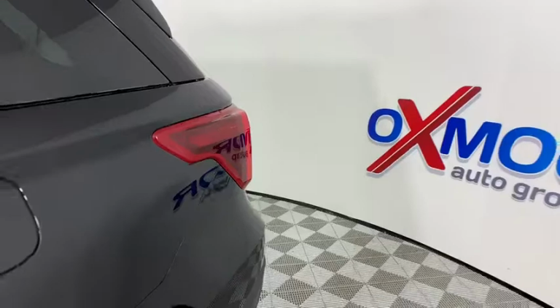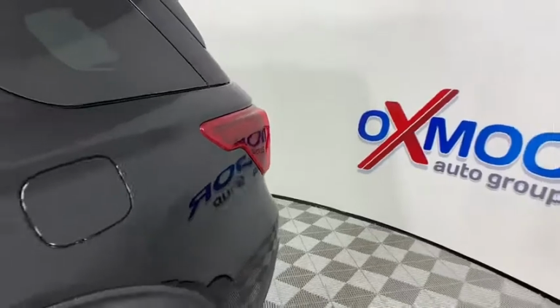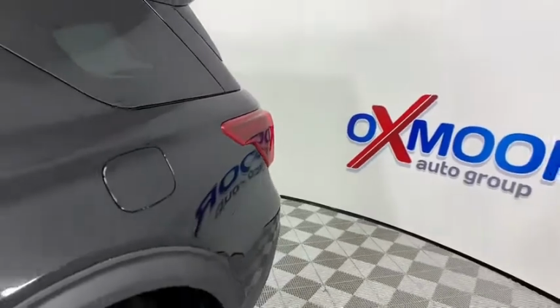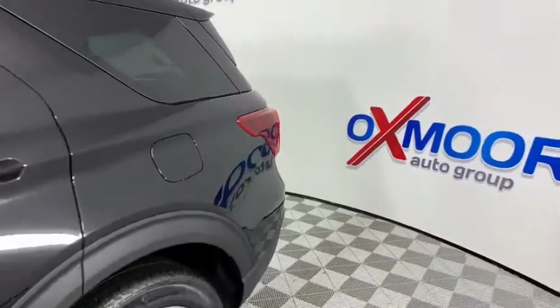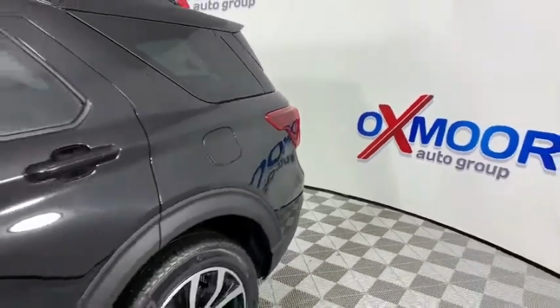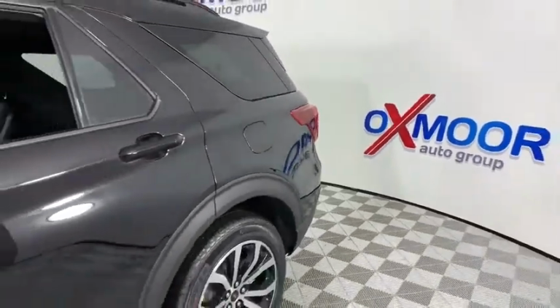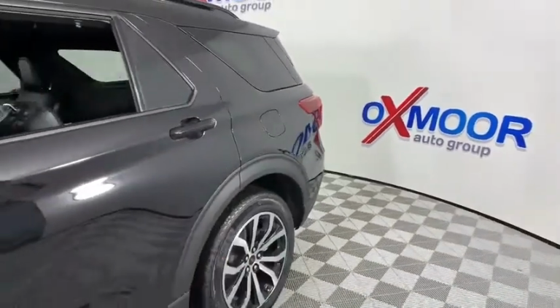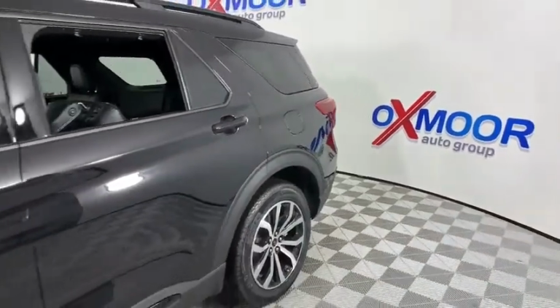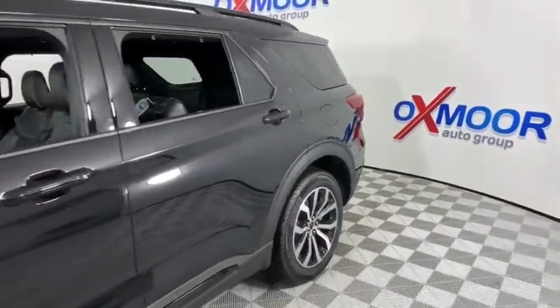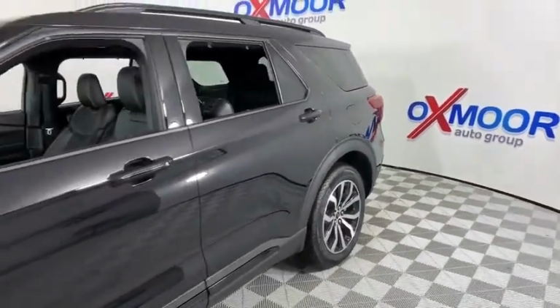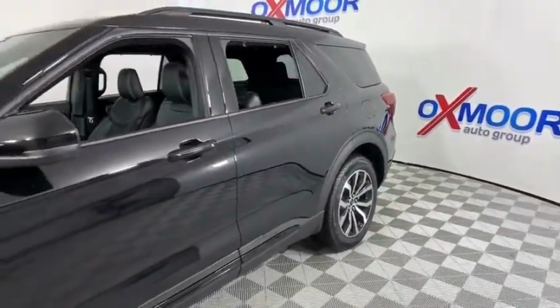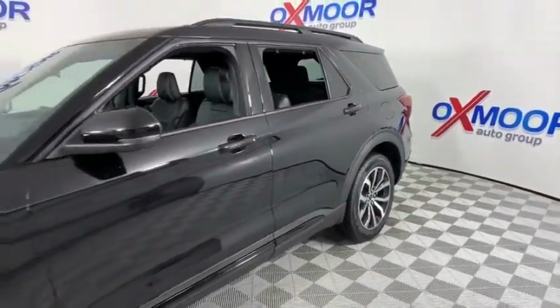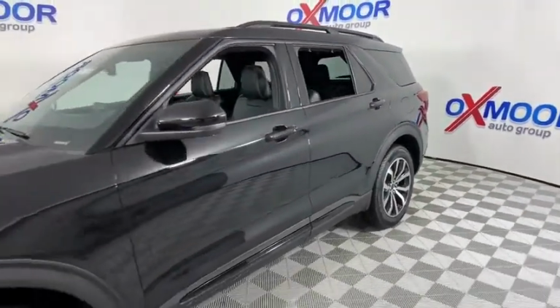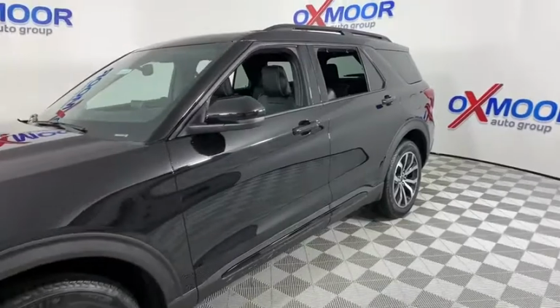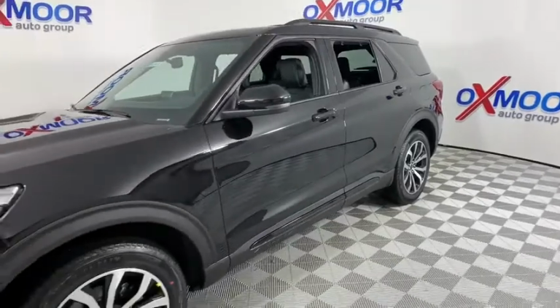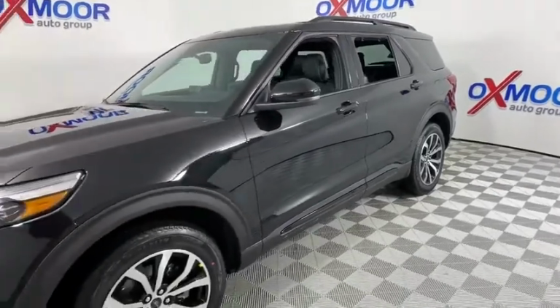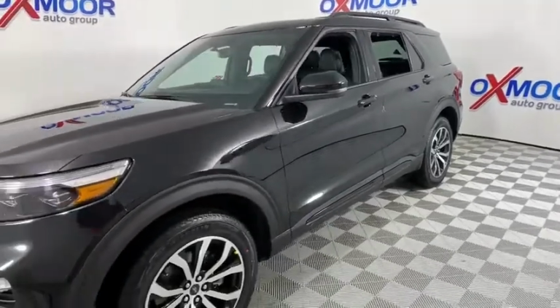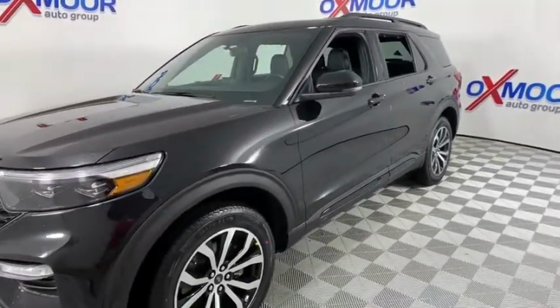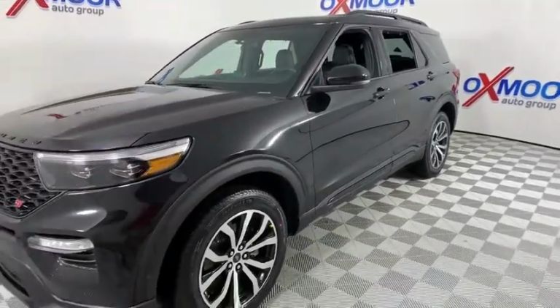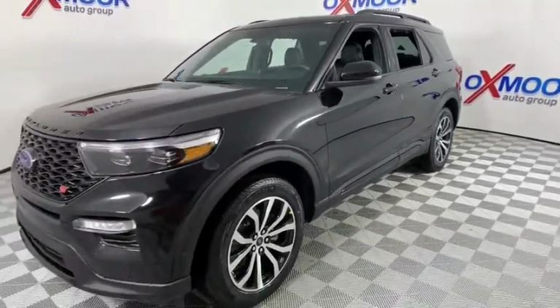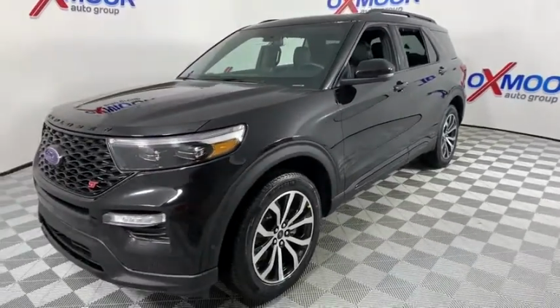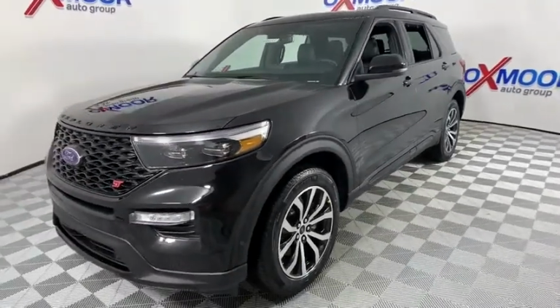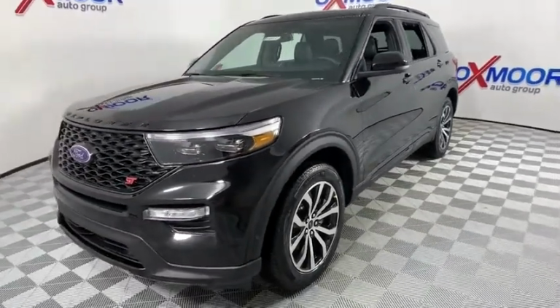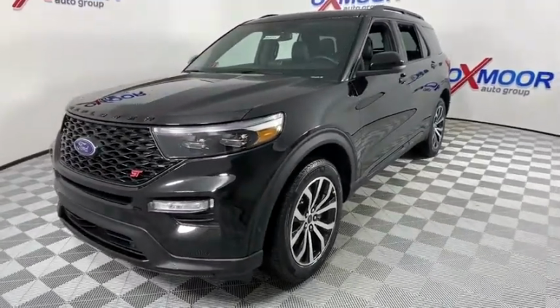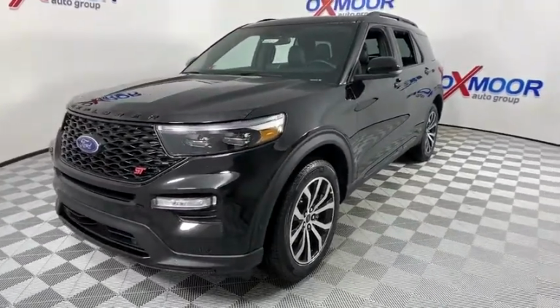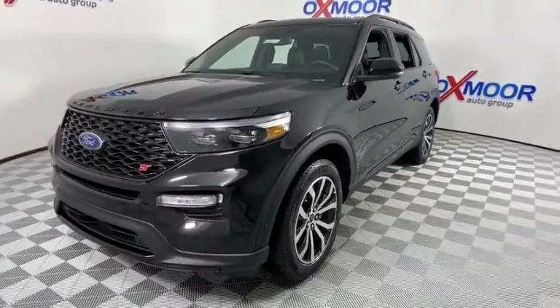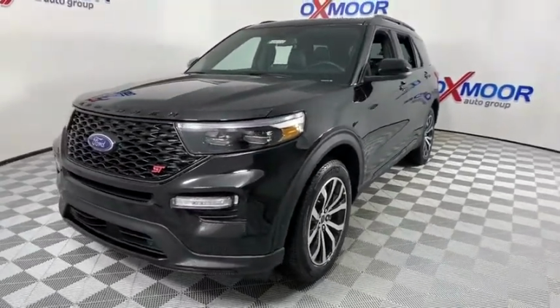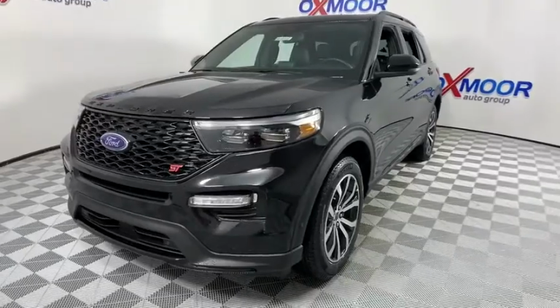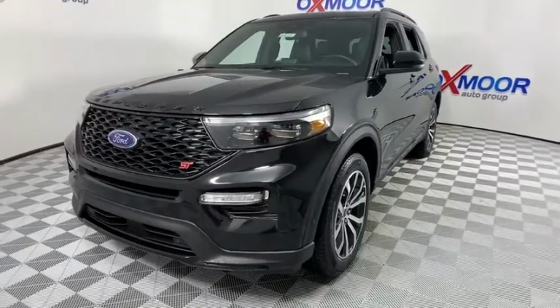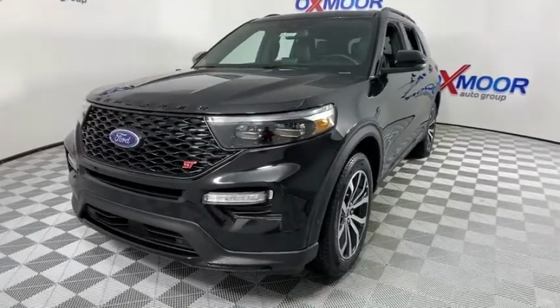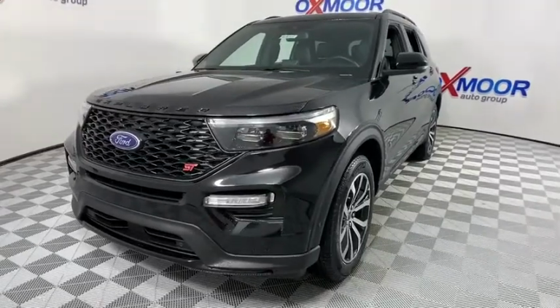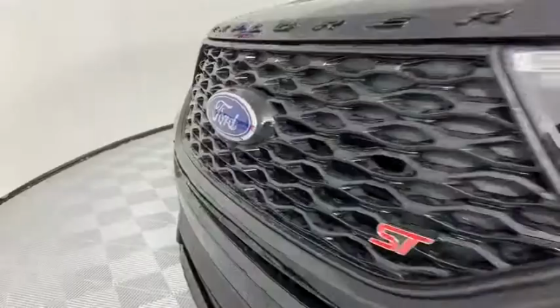Stop by and take a look at the 2020 Ford Explorer. You've got a lot of capabilities to call on in a Ford Explorer. Don't underestimate your choices. This vehicle has less than 100 miles.